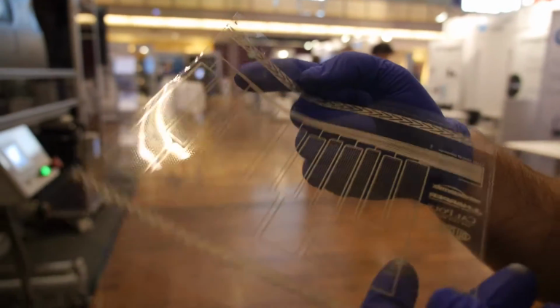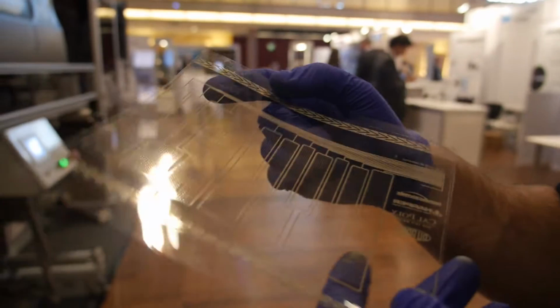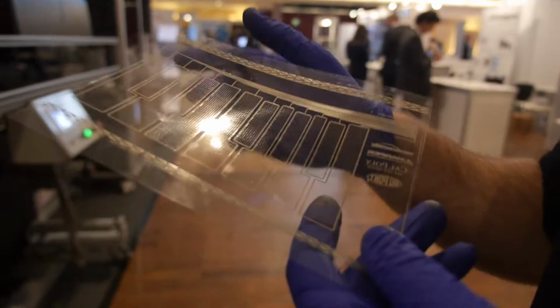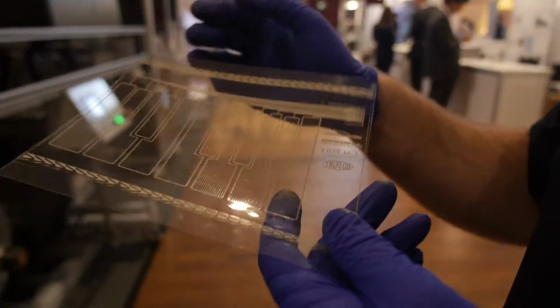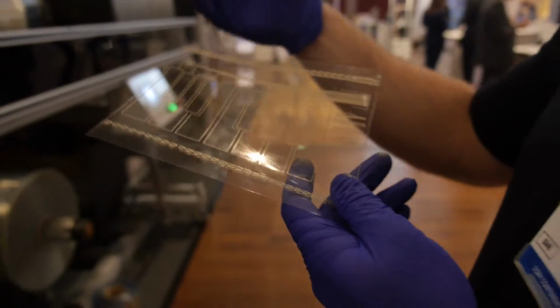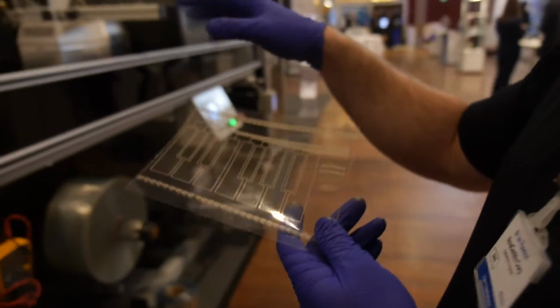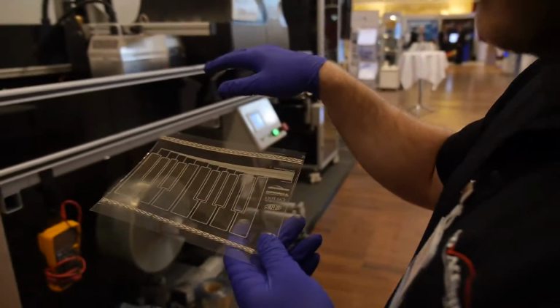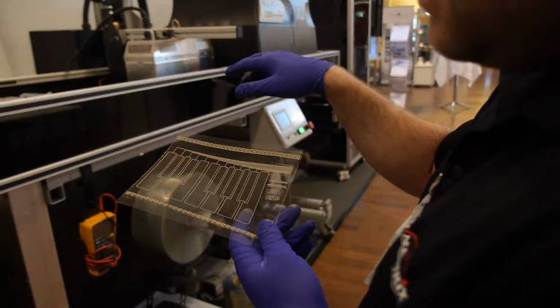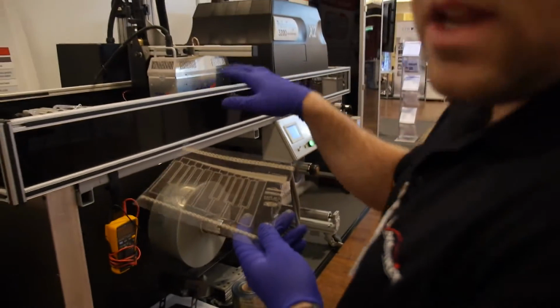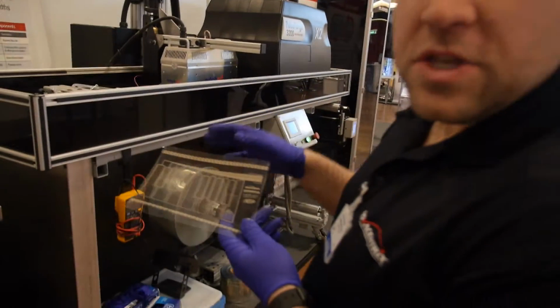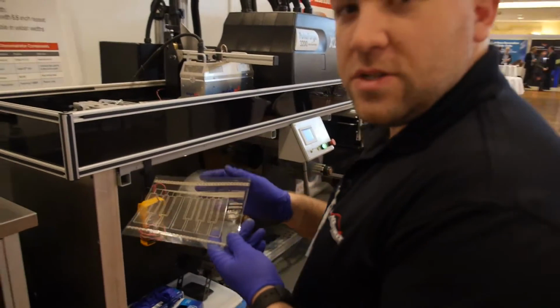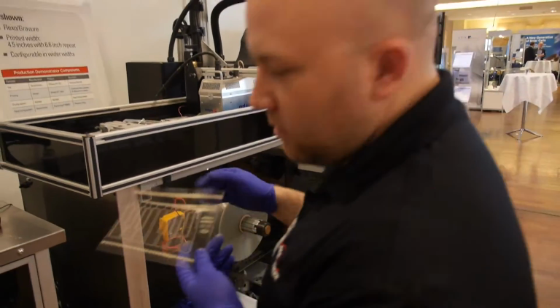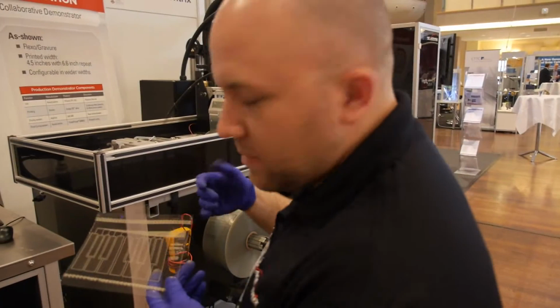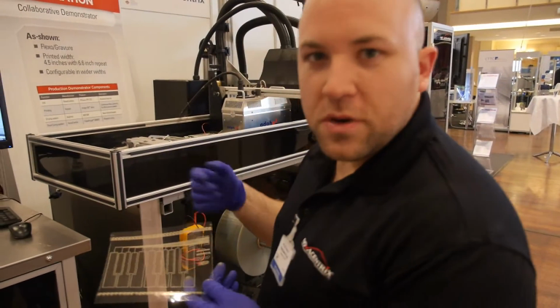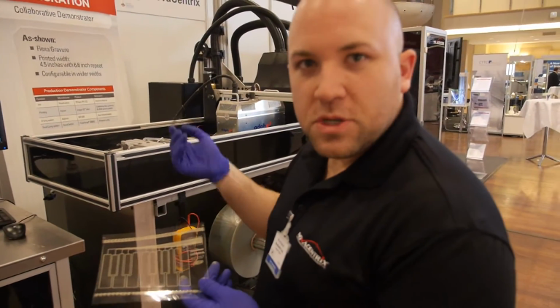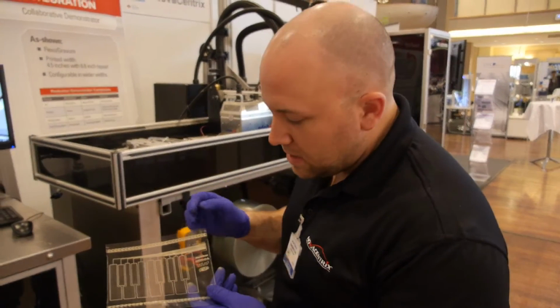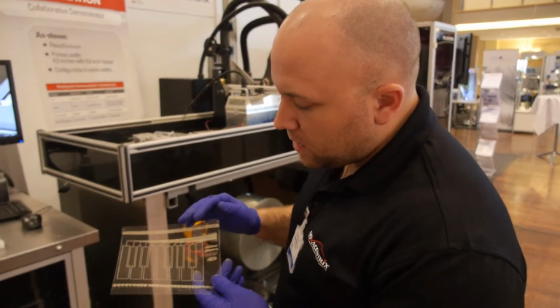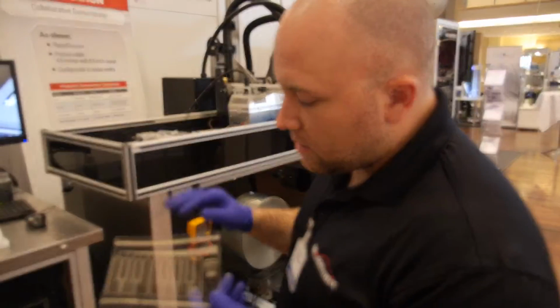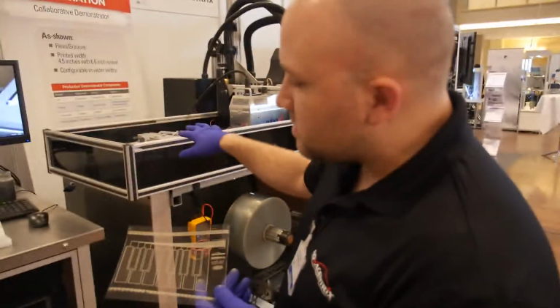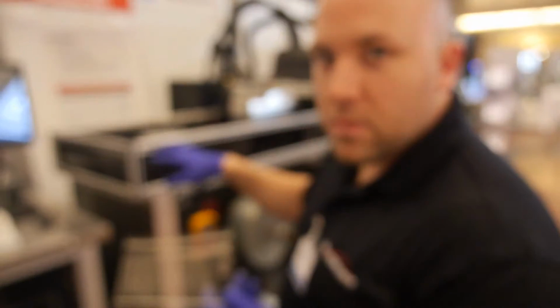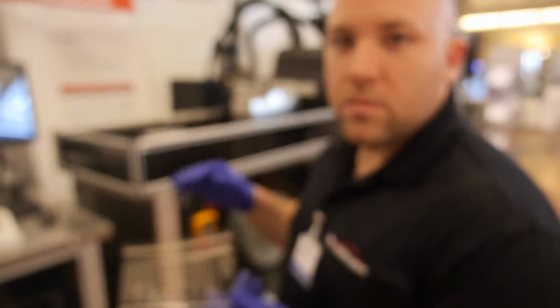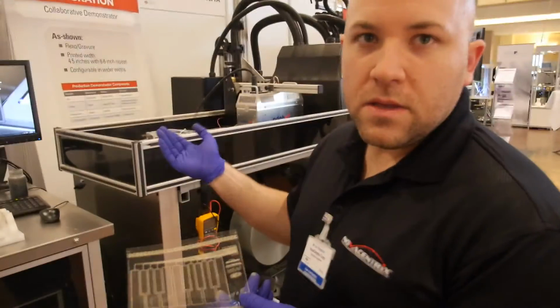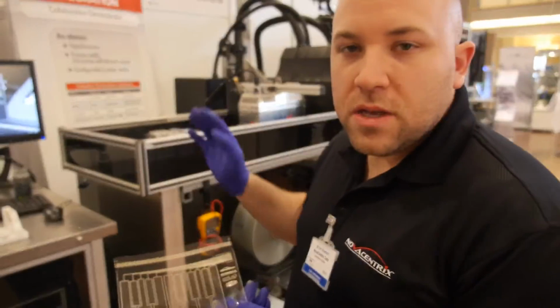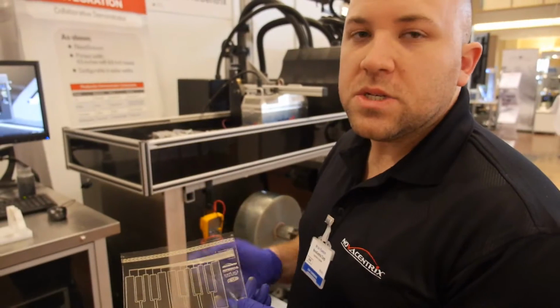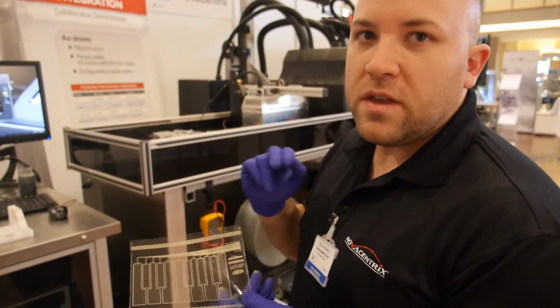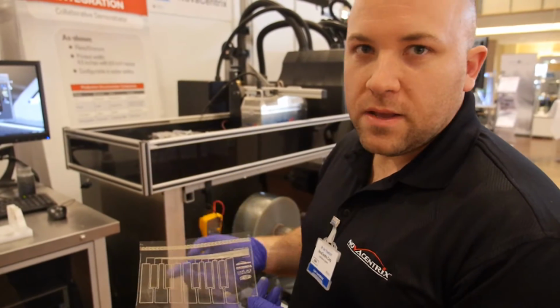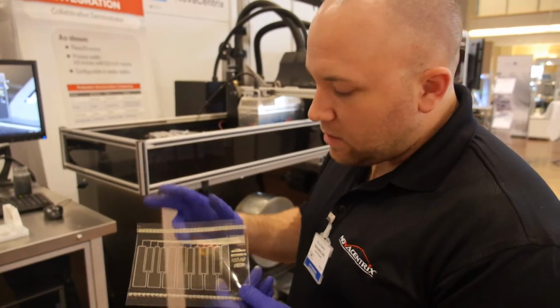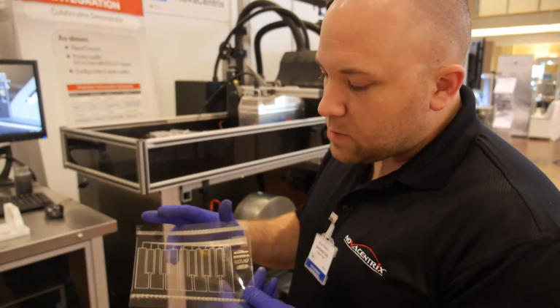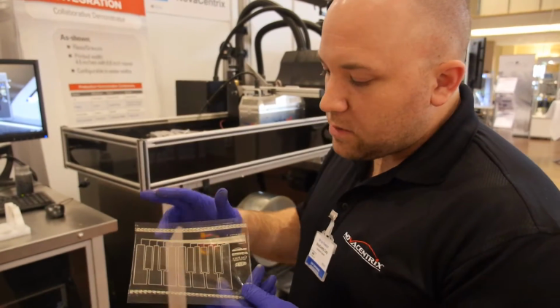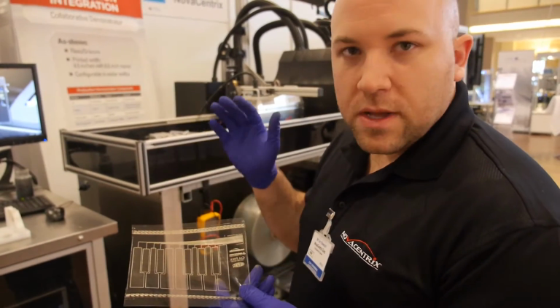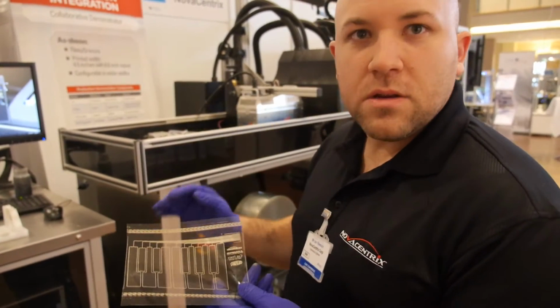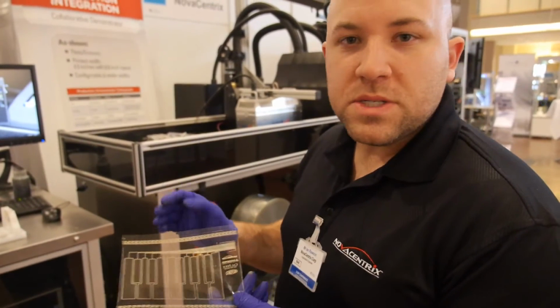And actually we can go much faster. Here at the trade show we're set up conservatively — we don't want to make too much noise or mess. But this kind of setup normally runs at about 600 feet per minute, so making these parts you're producing 20 or 30 per second.